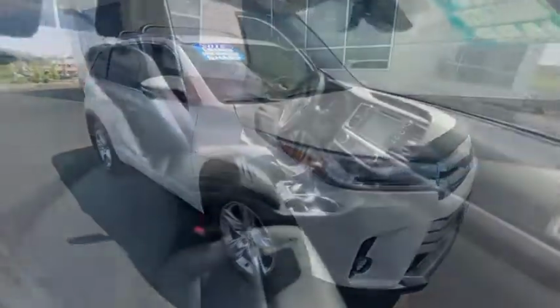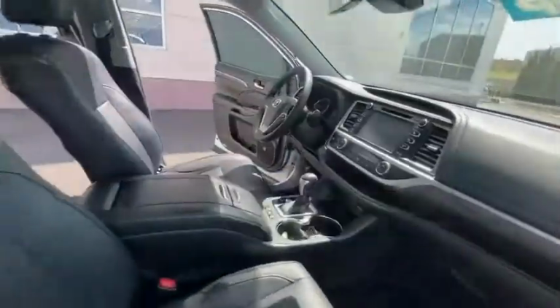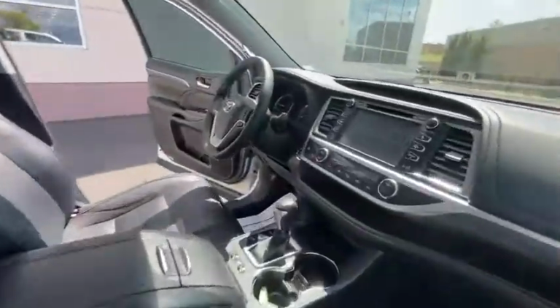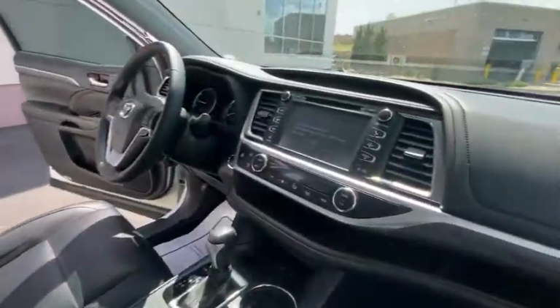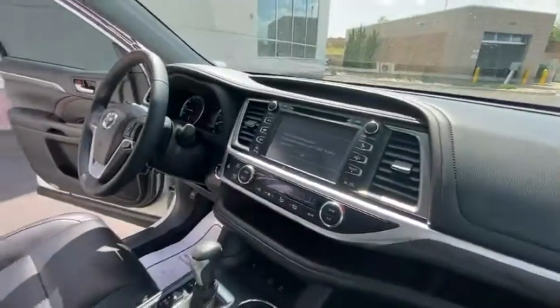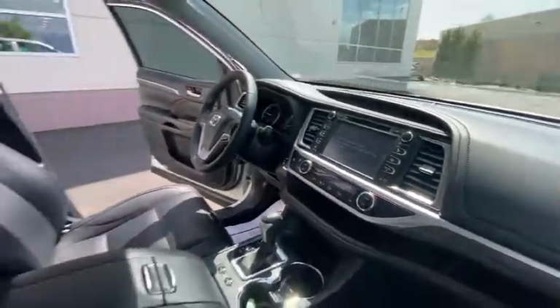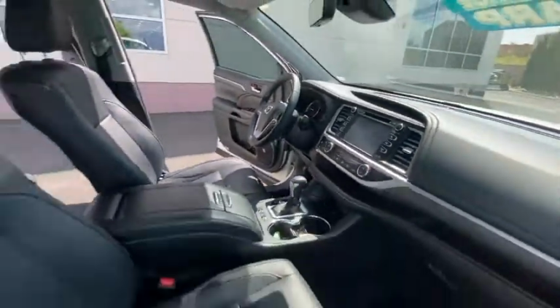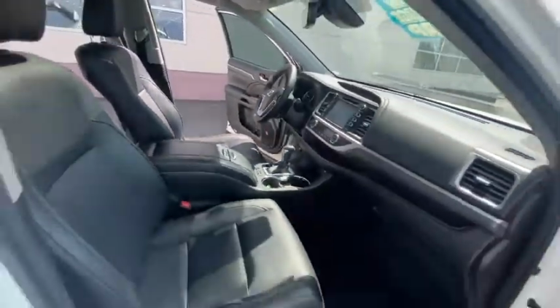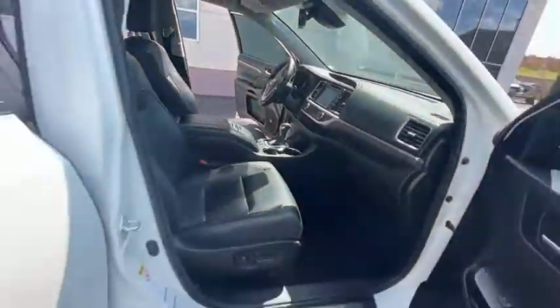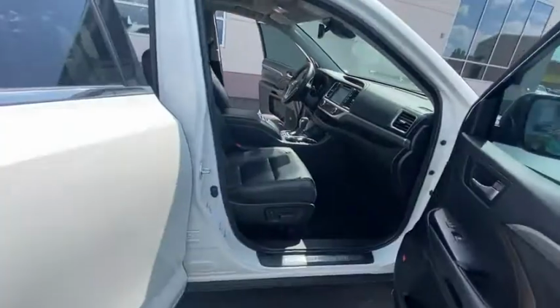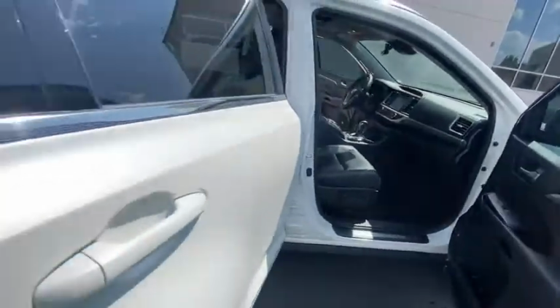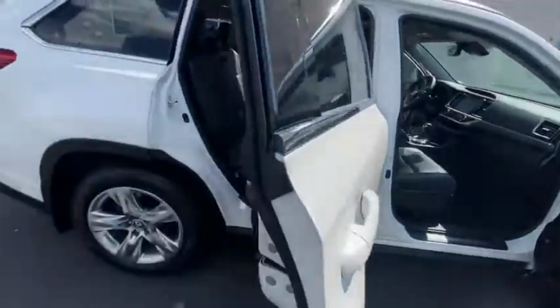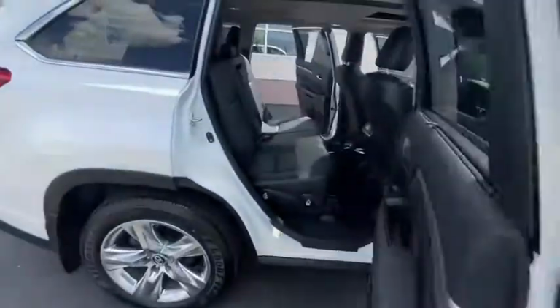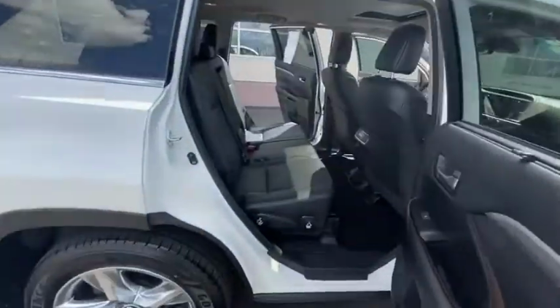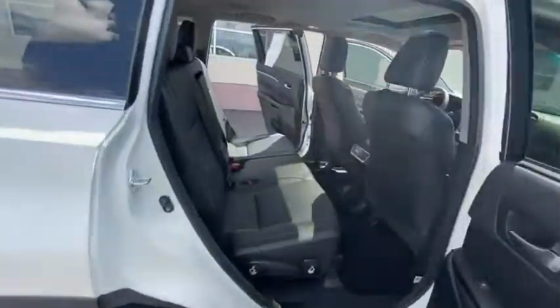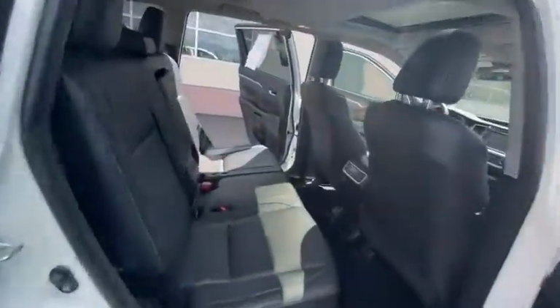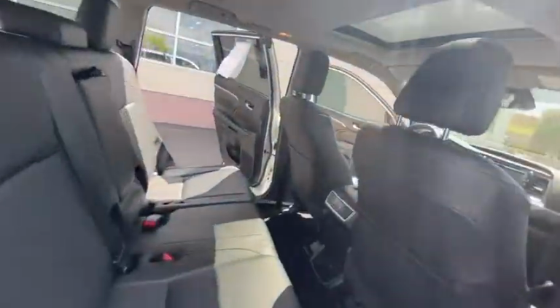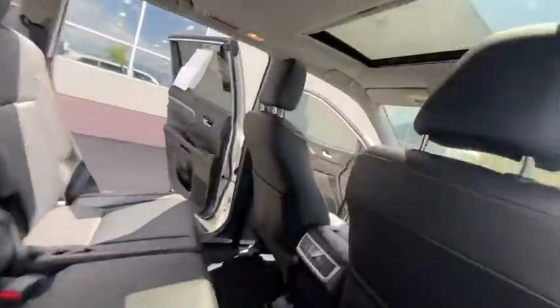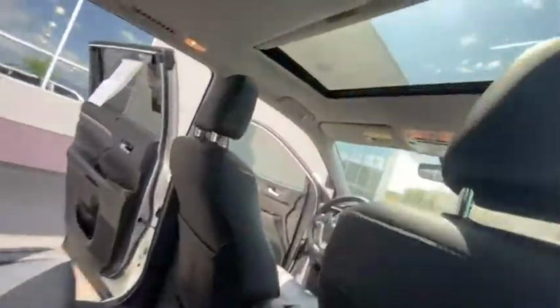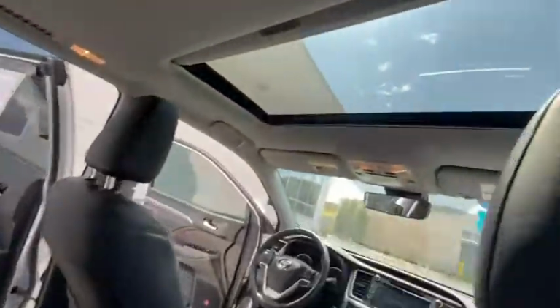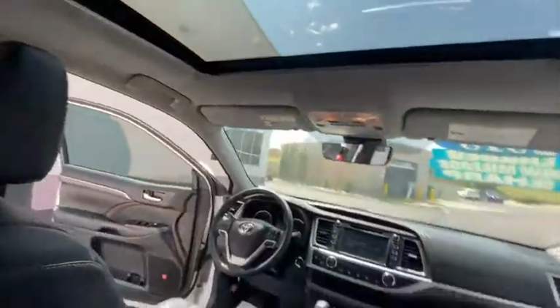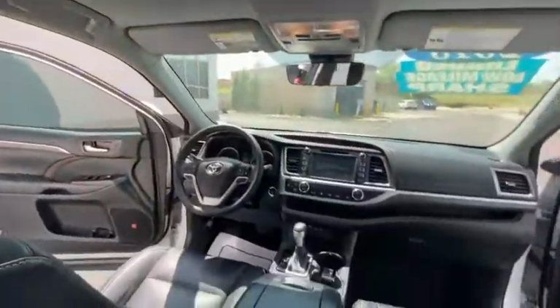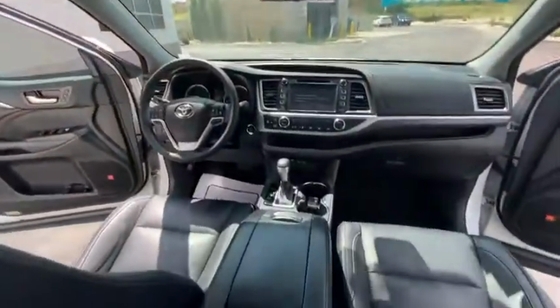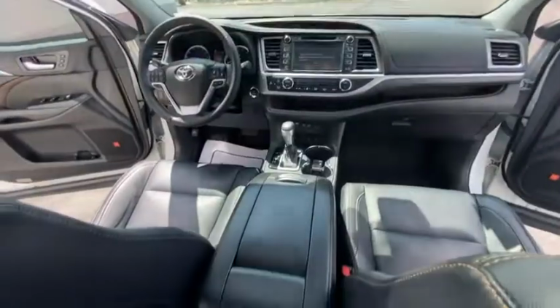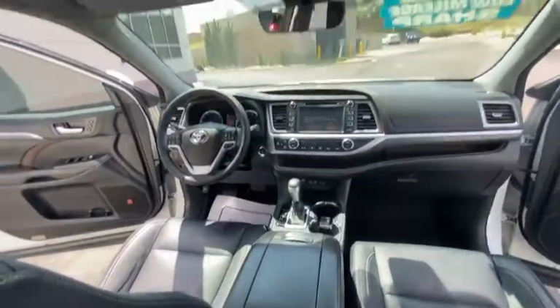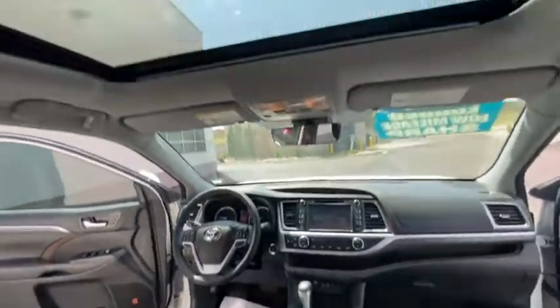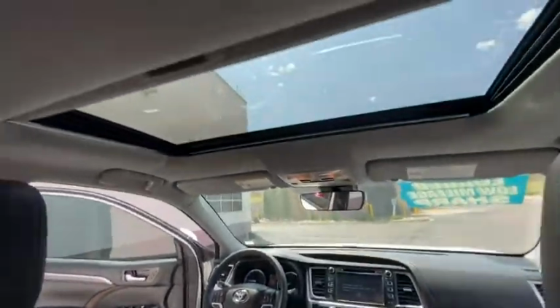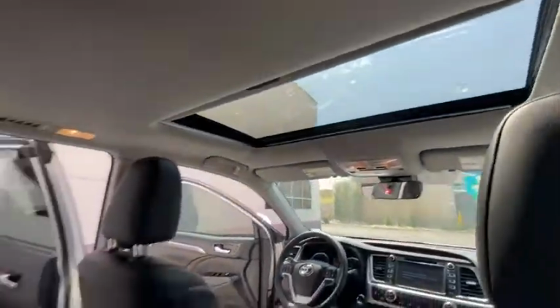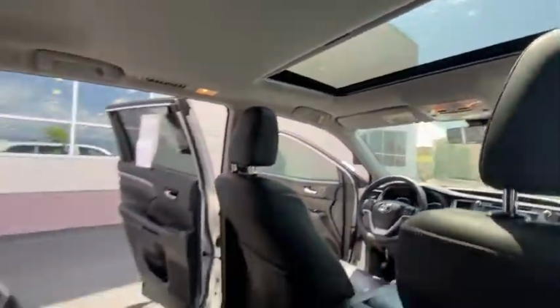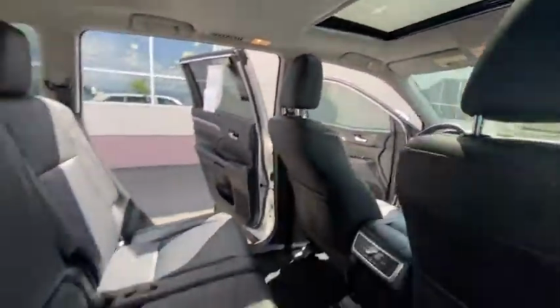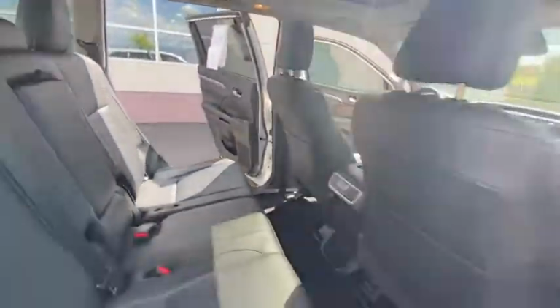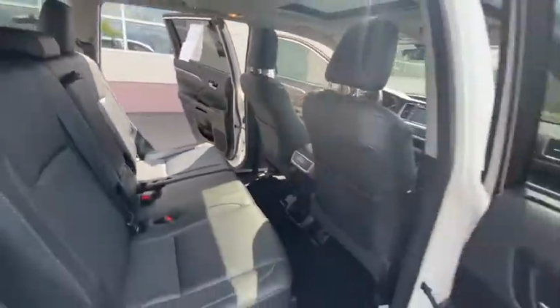This vehicle has less than 20,000 miles. Here are some of this vehicle's great options: power liftgate, power passenger seat, navigation system, traction control, dual airbags, alloy wheels.